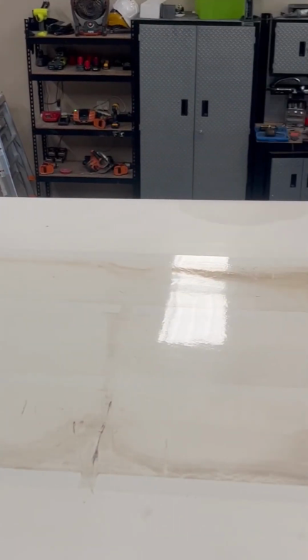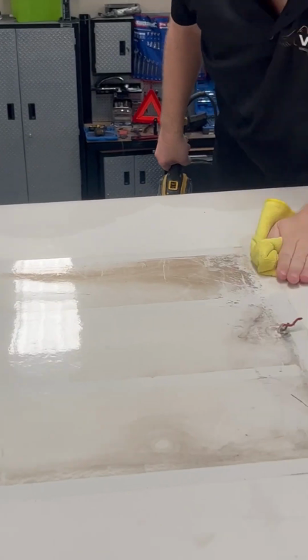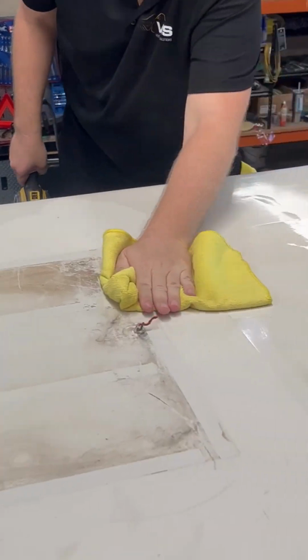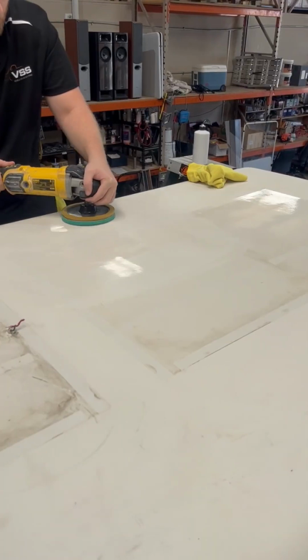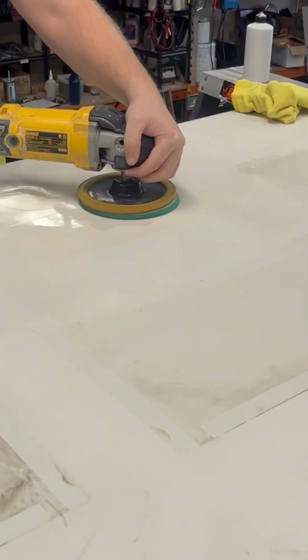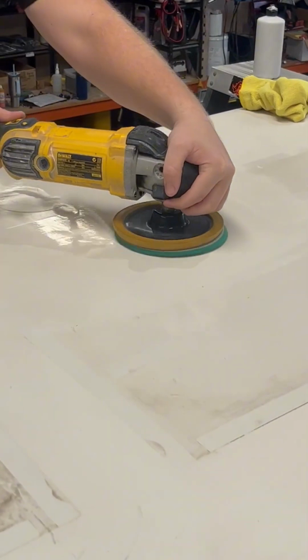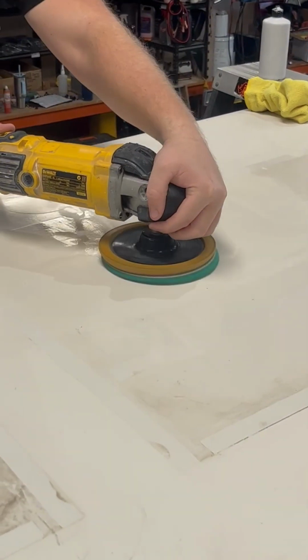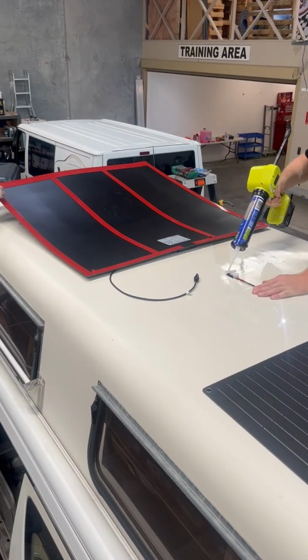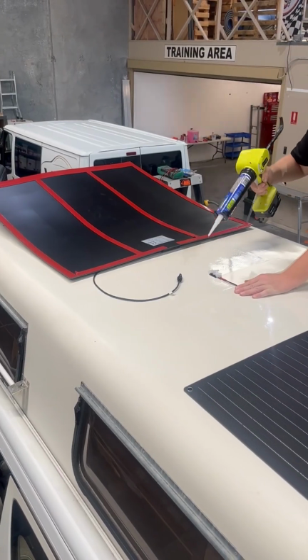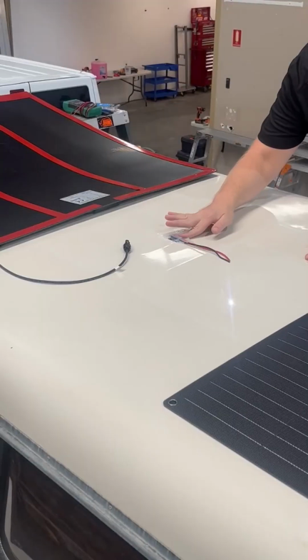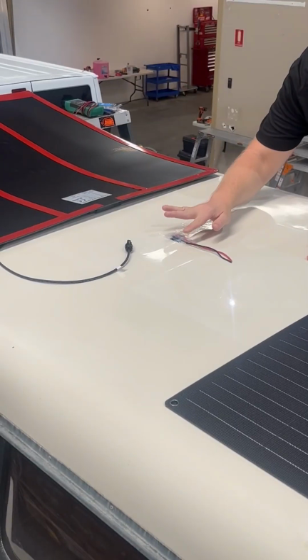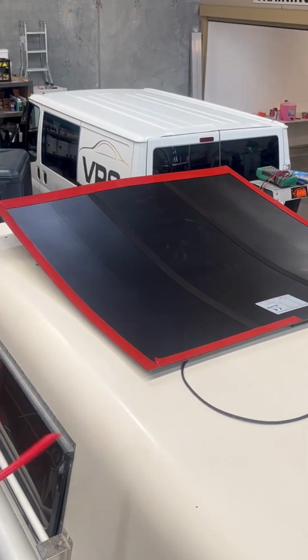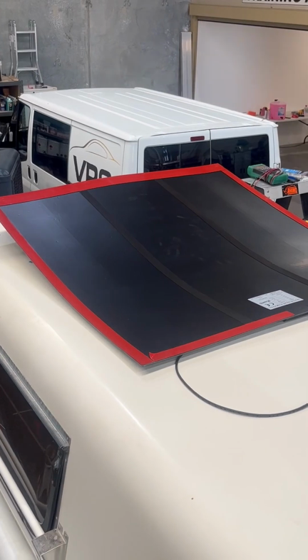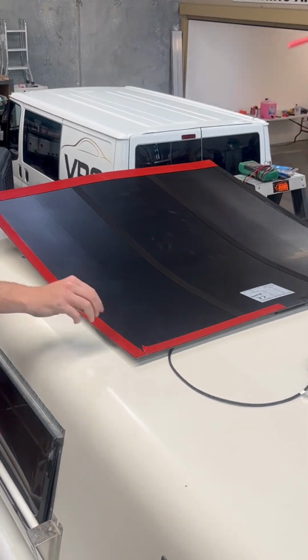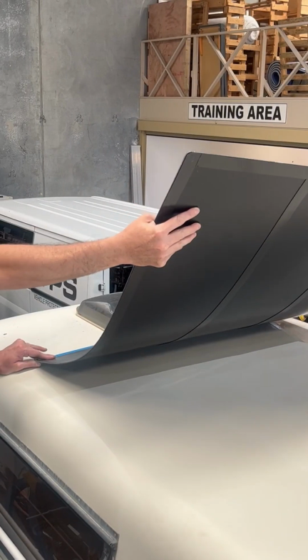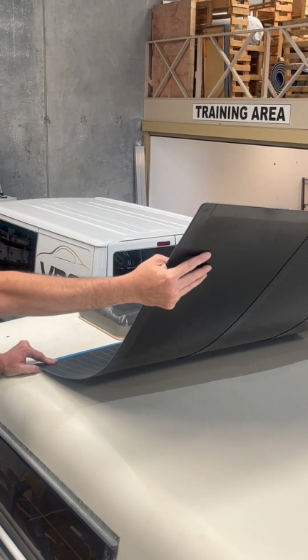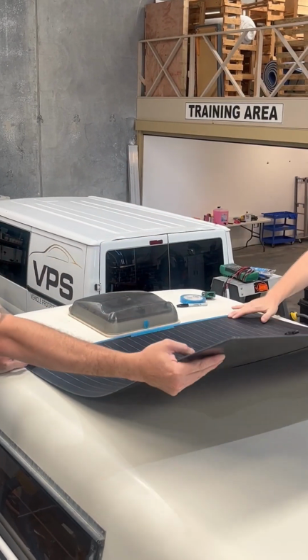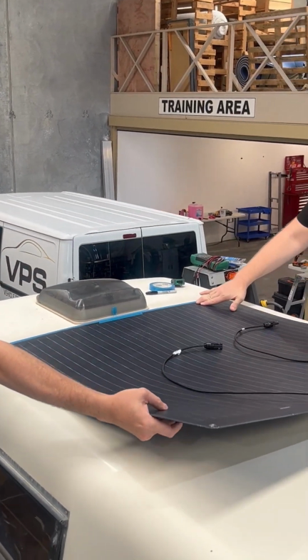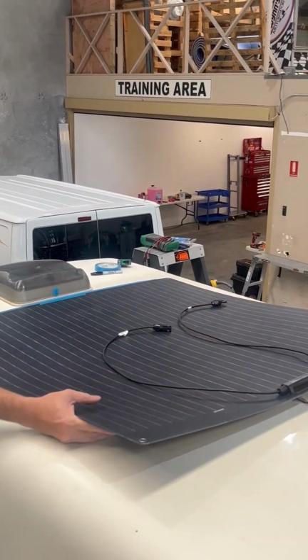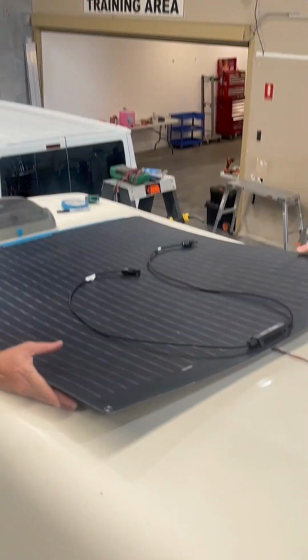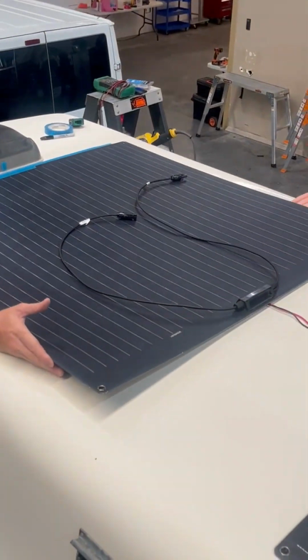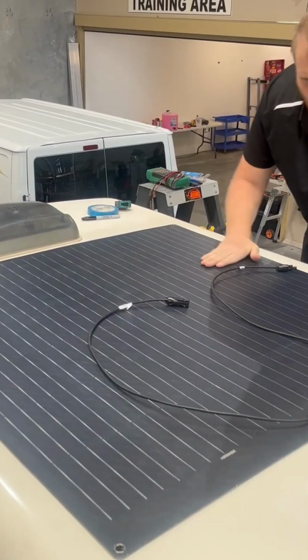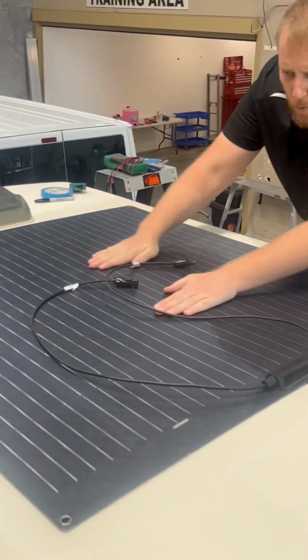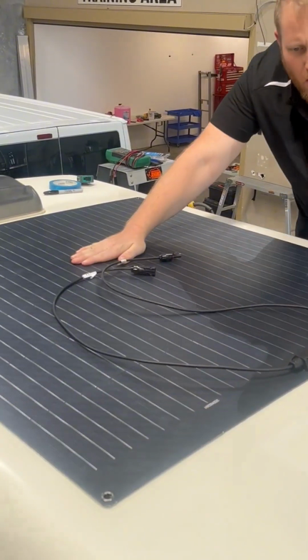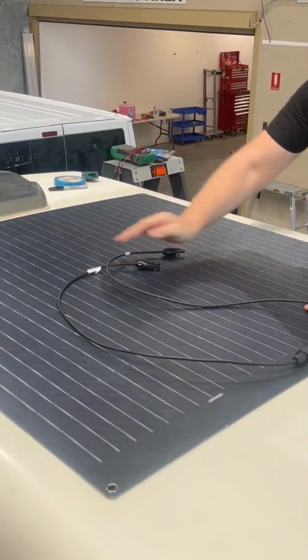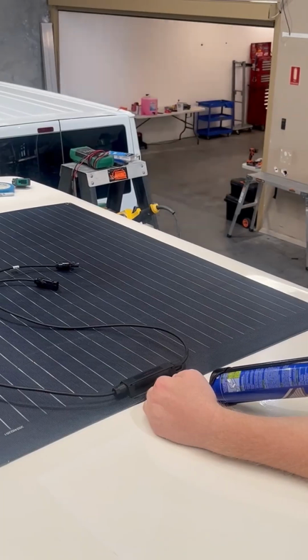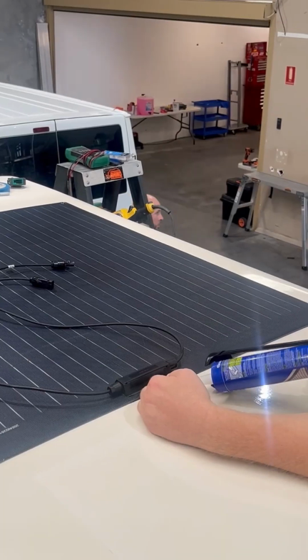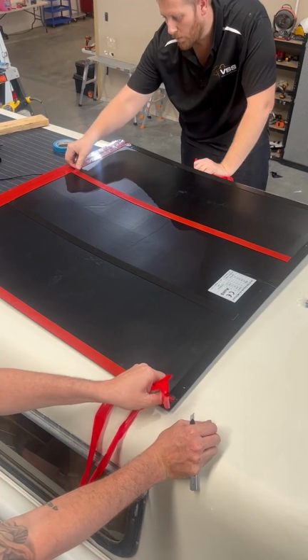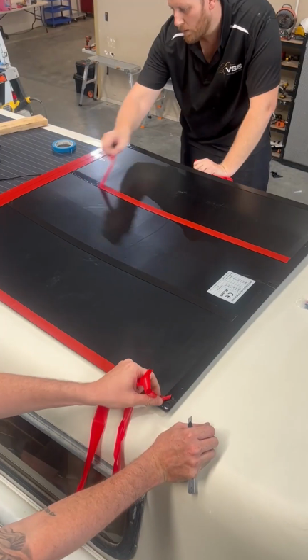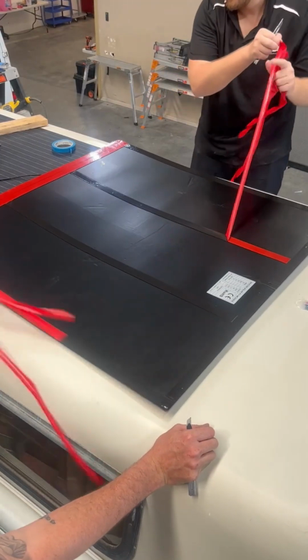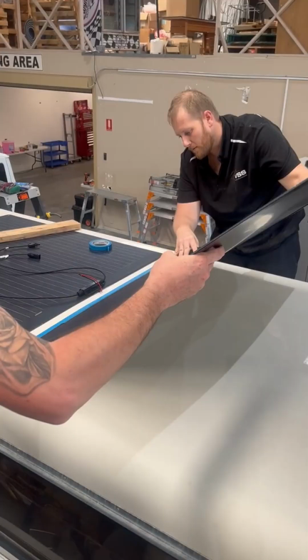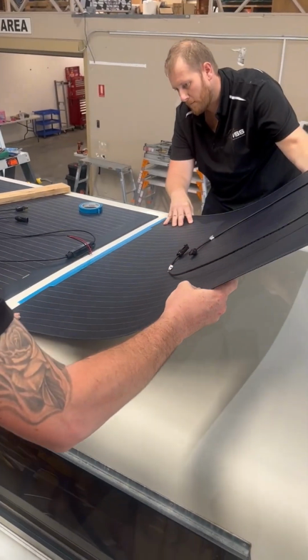After removing the old ones, we gave the surface a quick bath to help with adhesion, then carefully measured and aligned the new panels. They're secured using VHB double-sided tape and sealed with silicone around the cable entry to keep everything sitting flat.